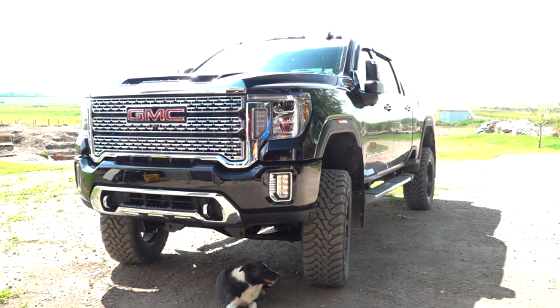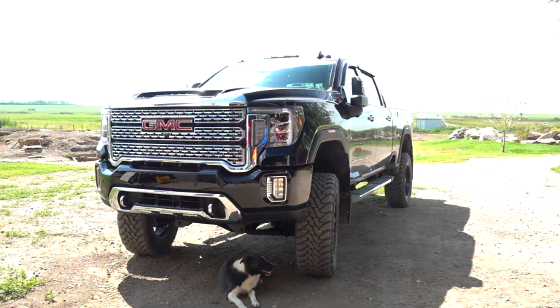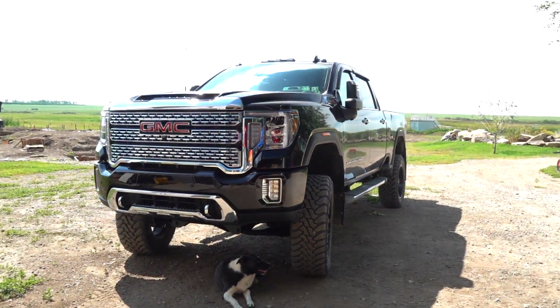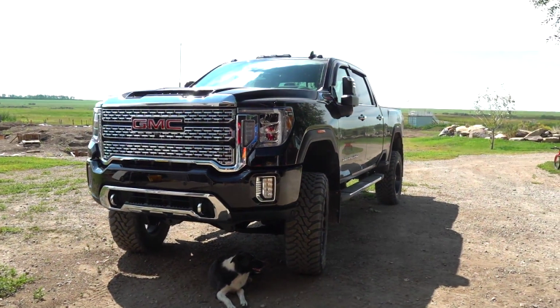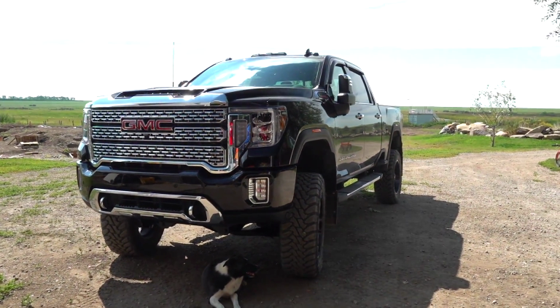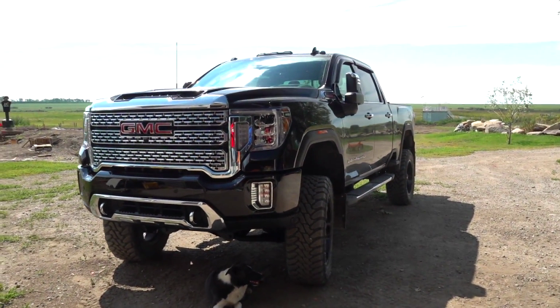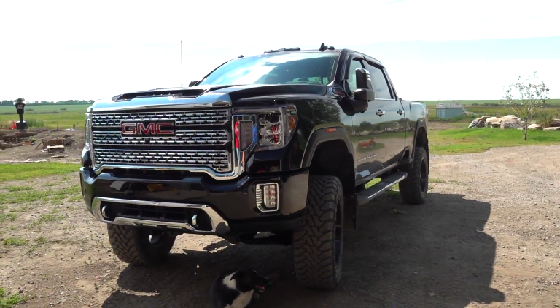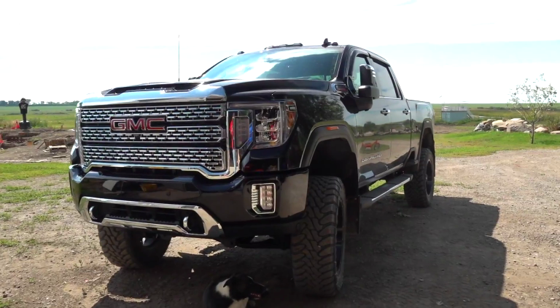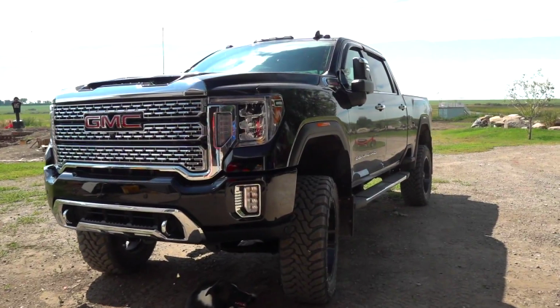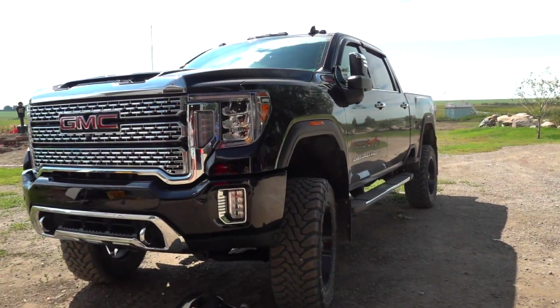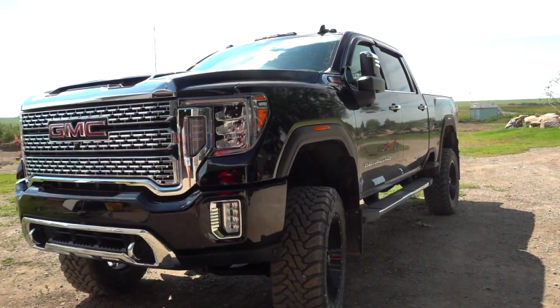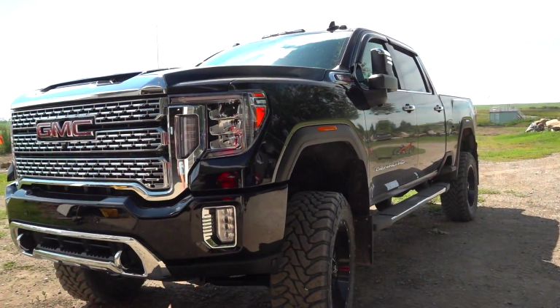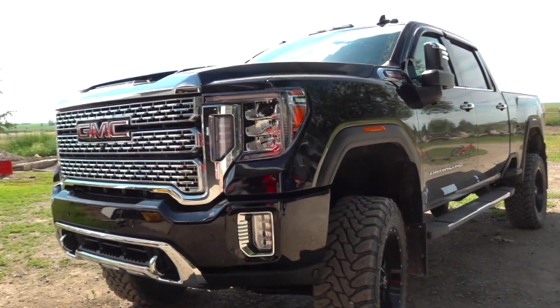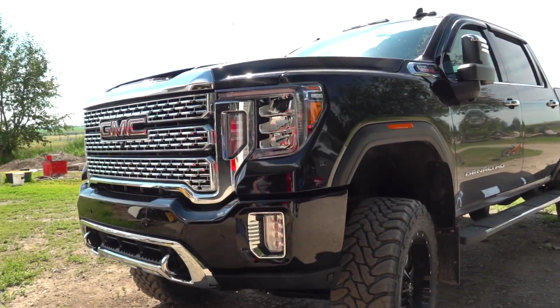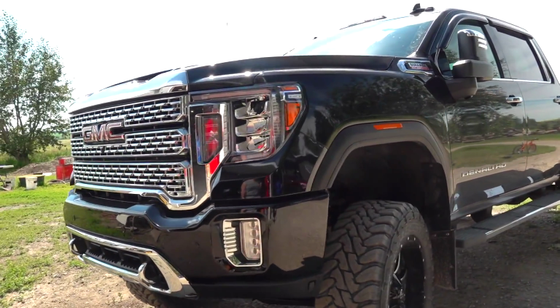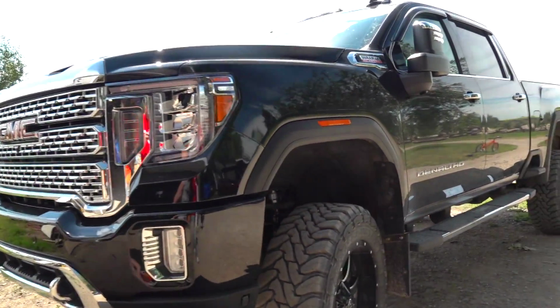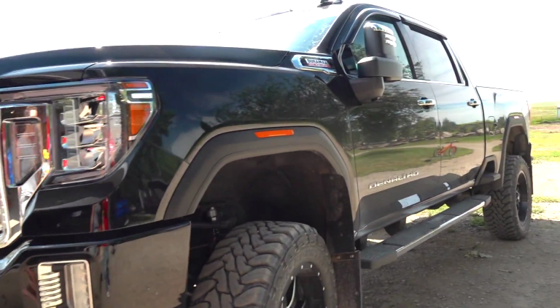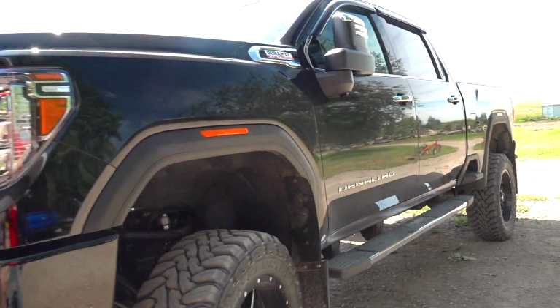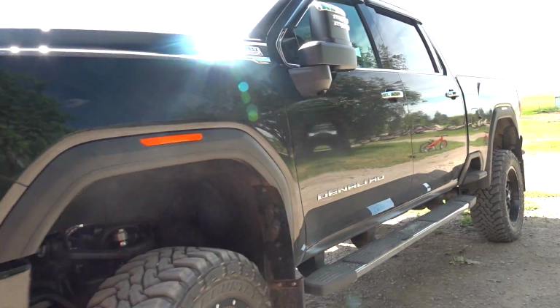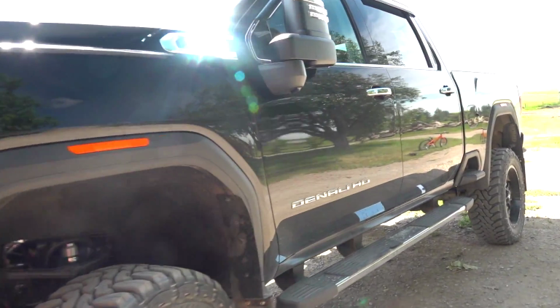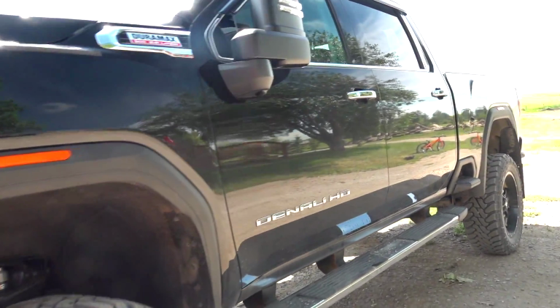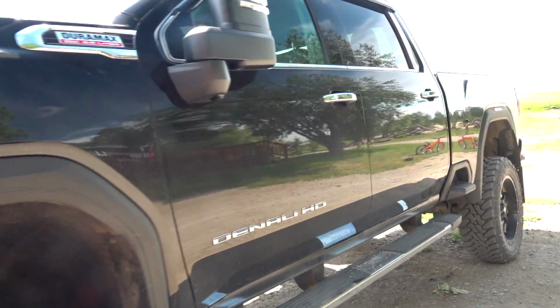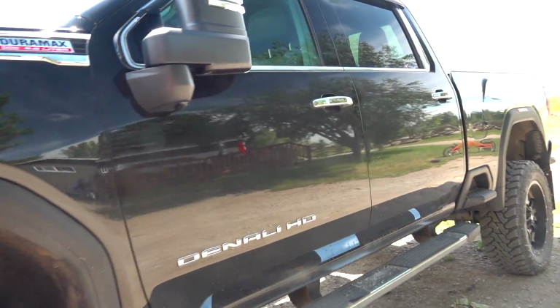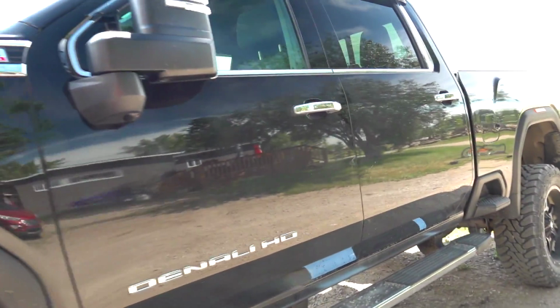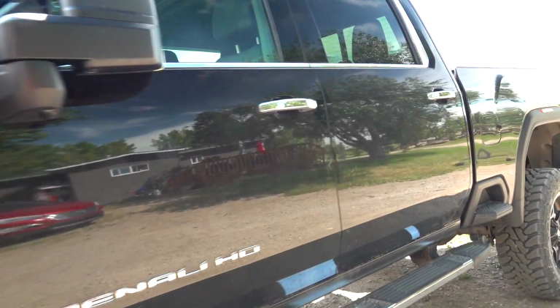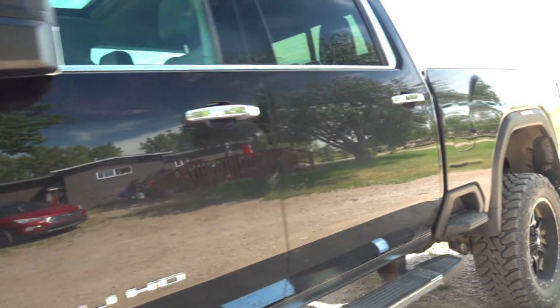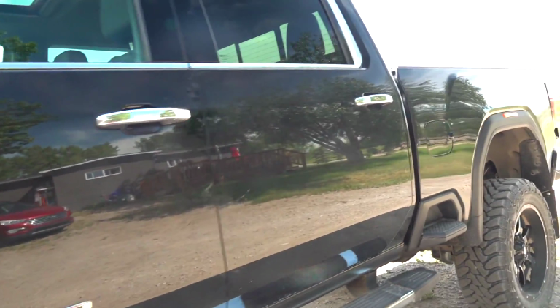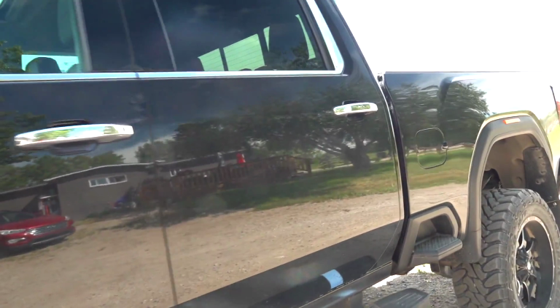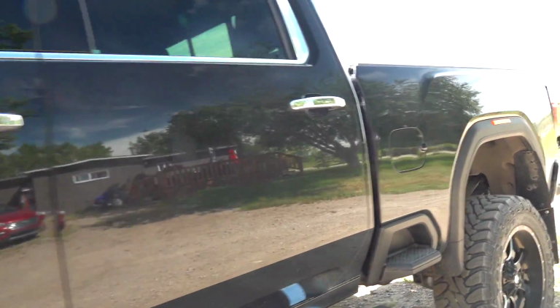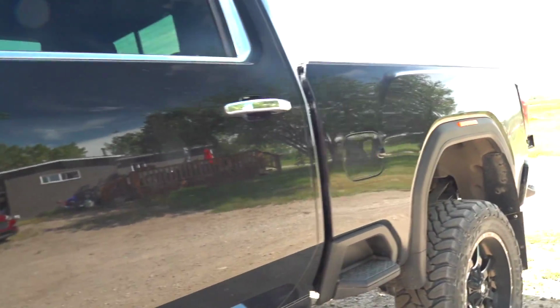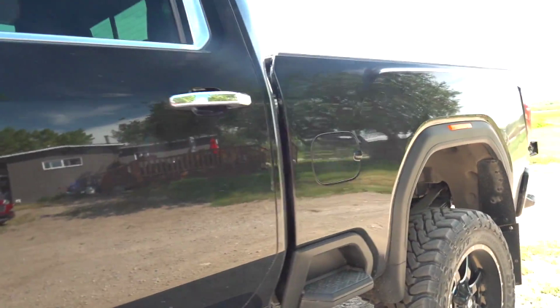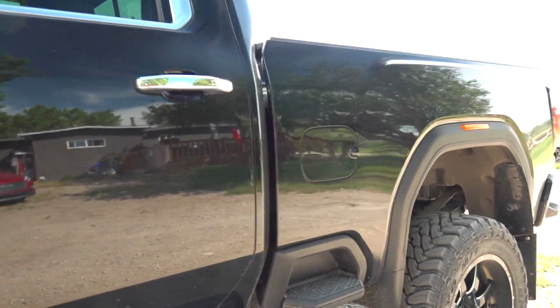Everyone's been wondering if we got a new truck. I've been dropping hints in the background. We needed something that could pull the skid steer. We had too much stuff that couldn't be pulled.